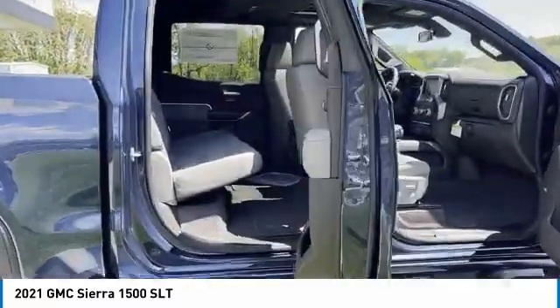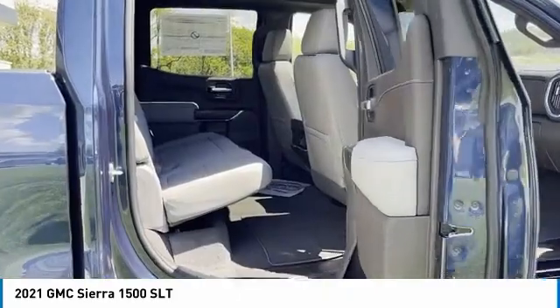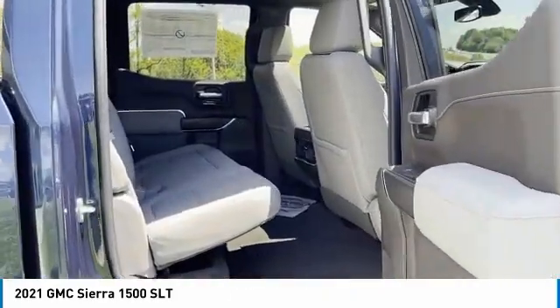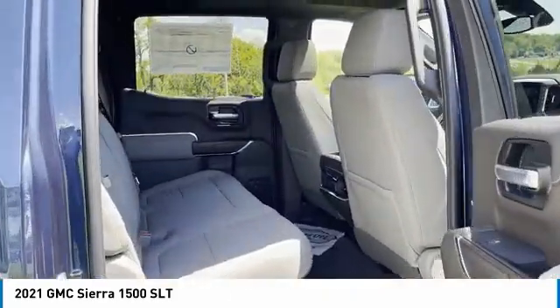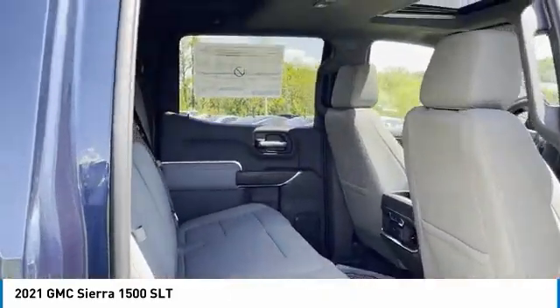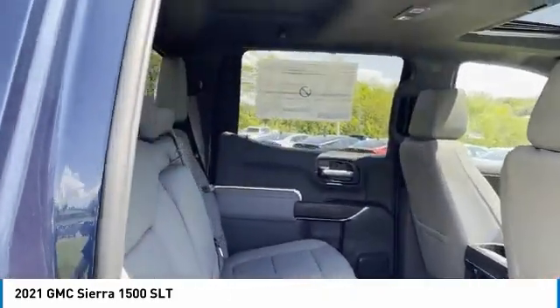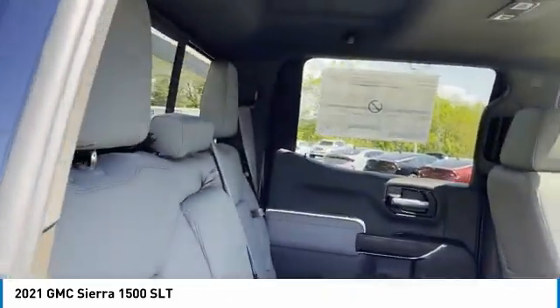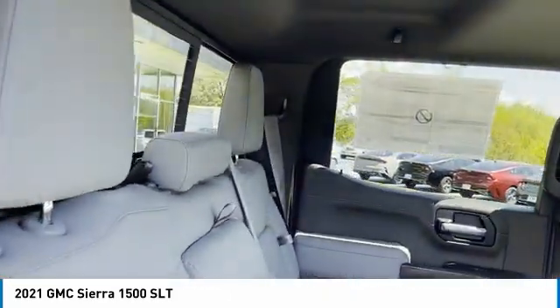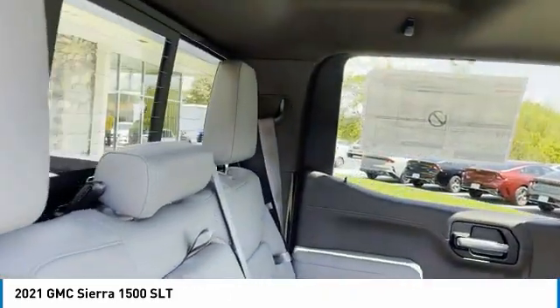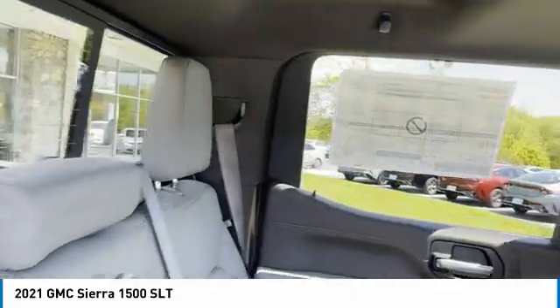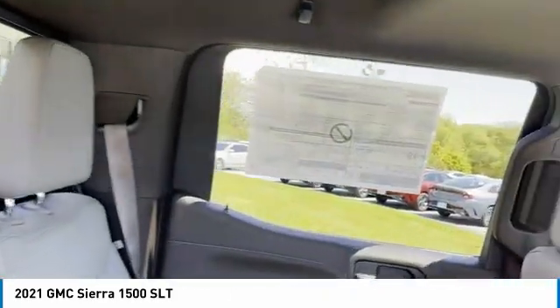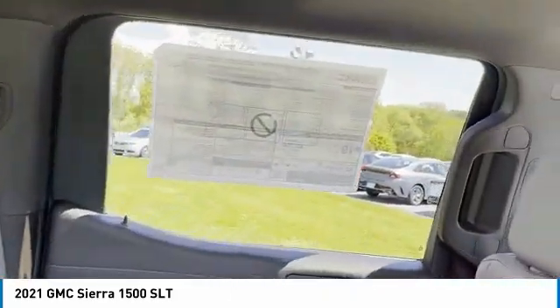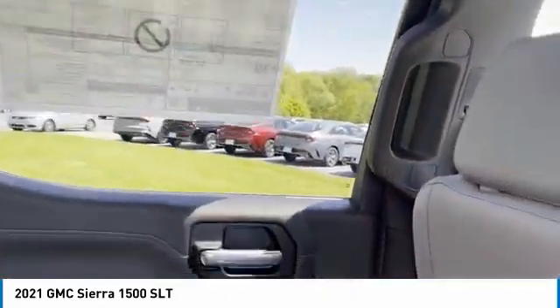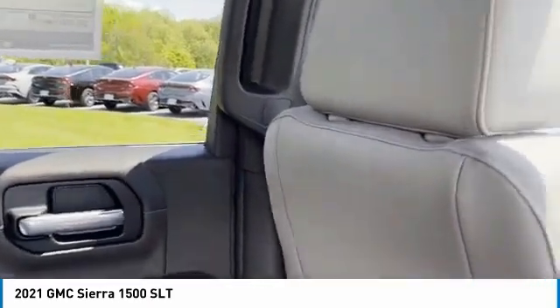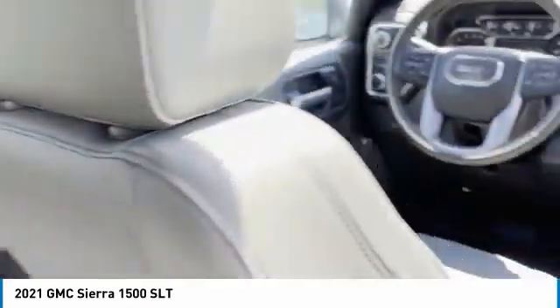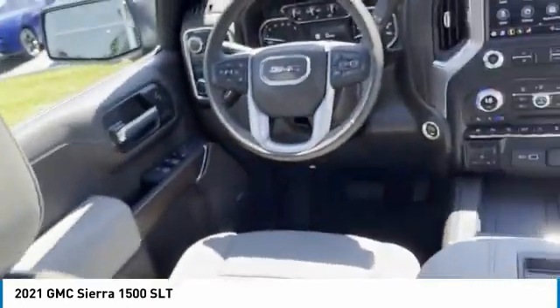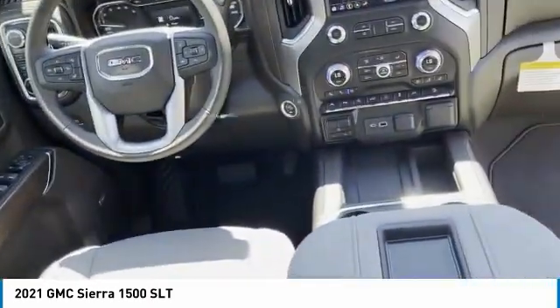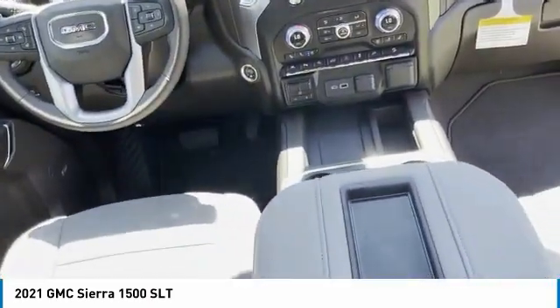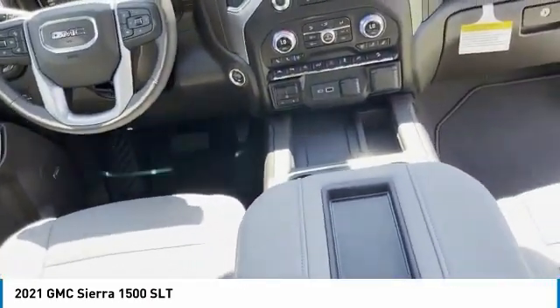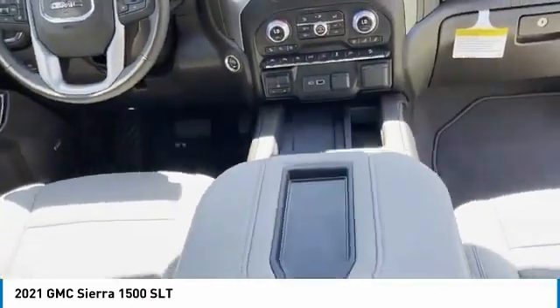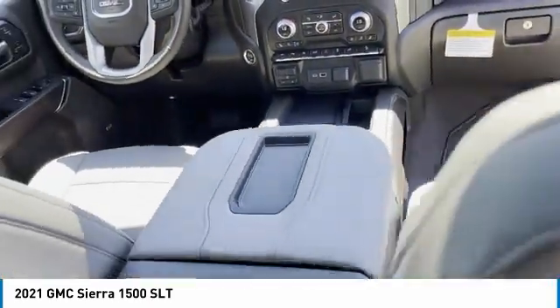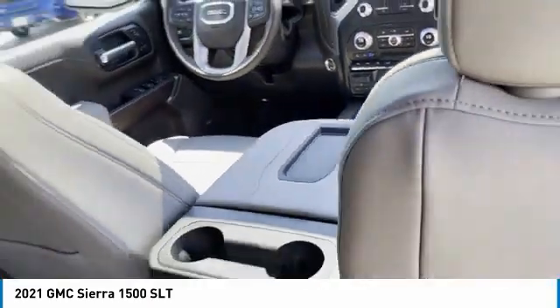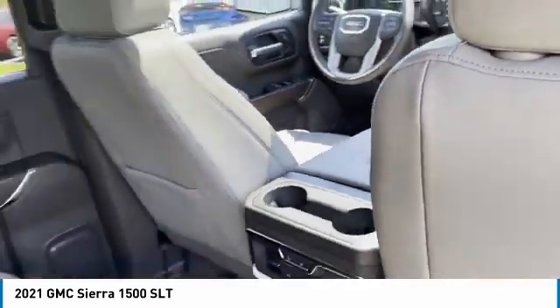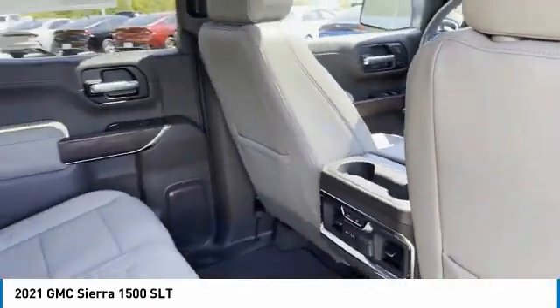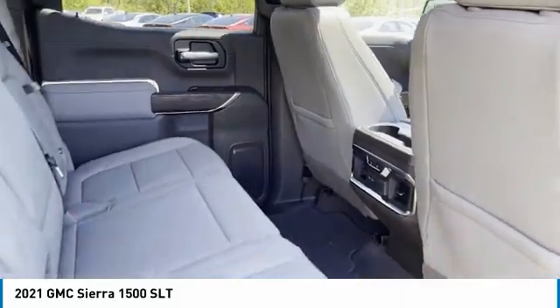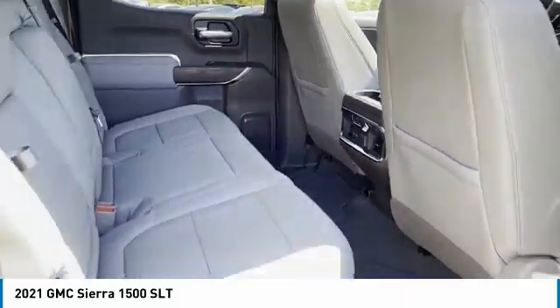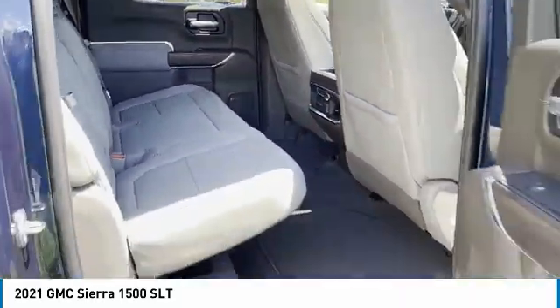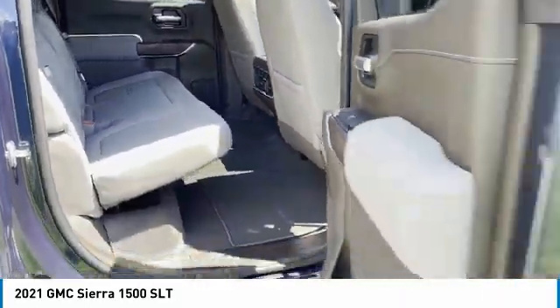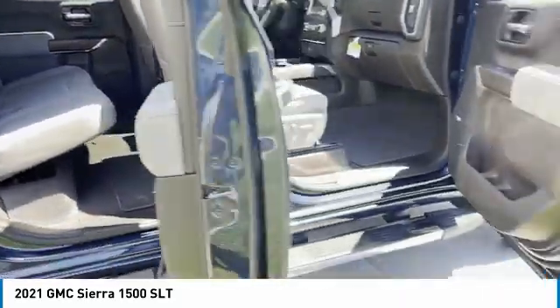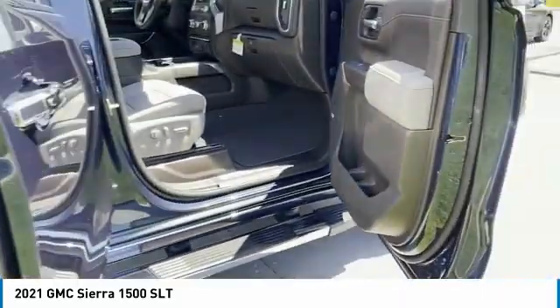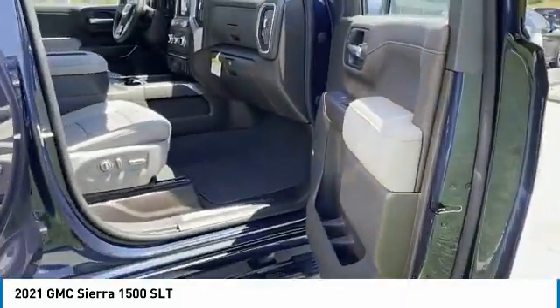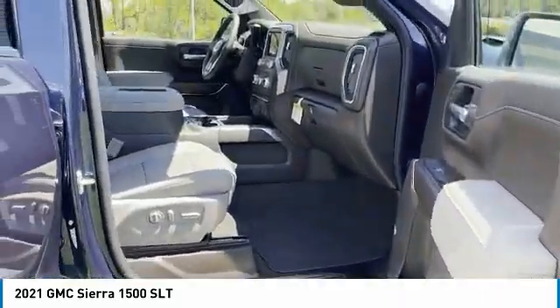Here are some of this vehicle's great options: towing package, heated side mirrors, traction control, daytime running lights, remote keyless entry, fog lights, mirror memory, security system, cruise control, and power door locks.